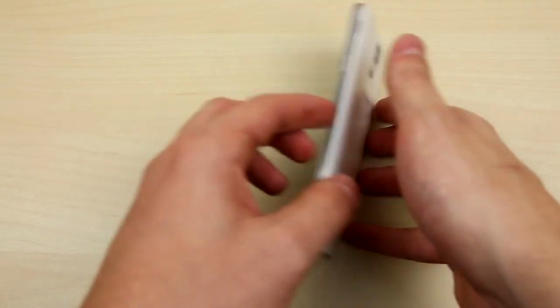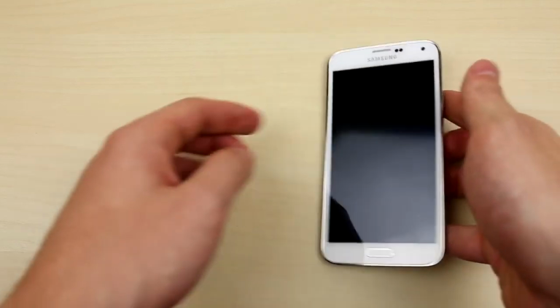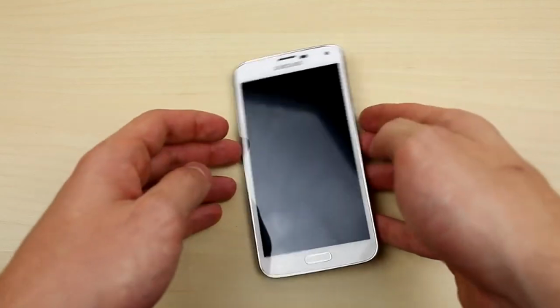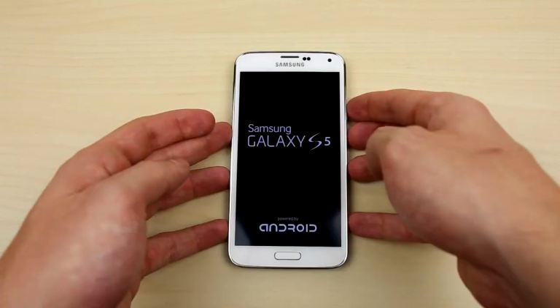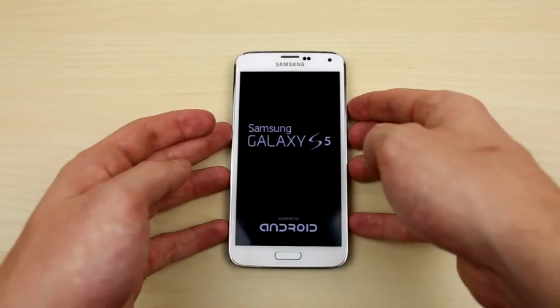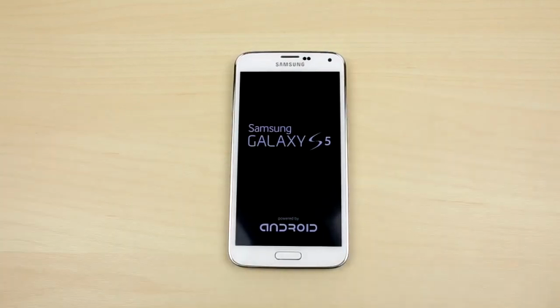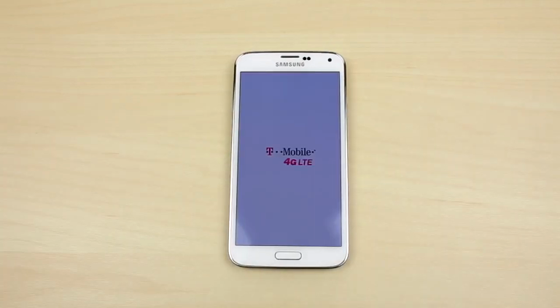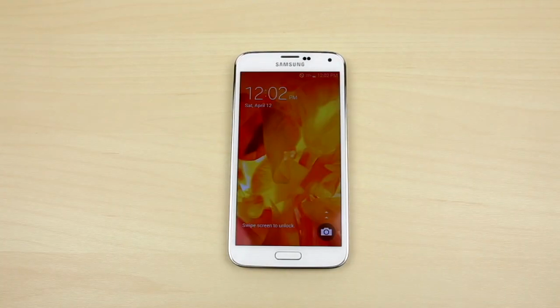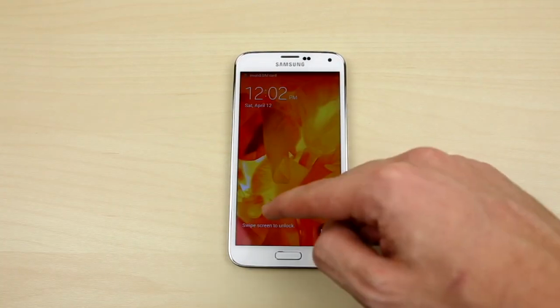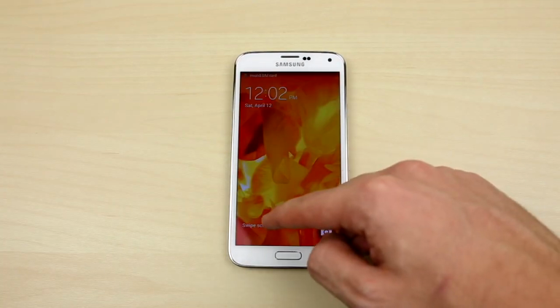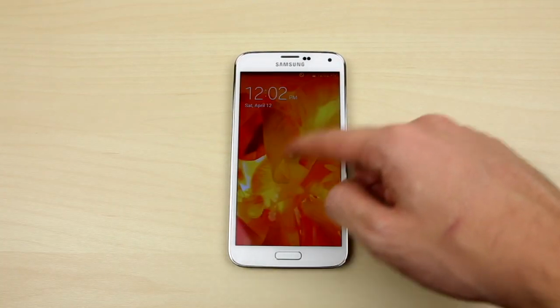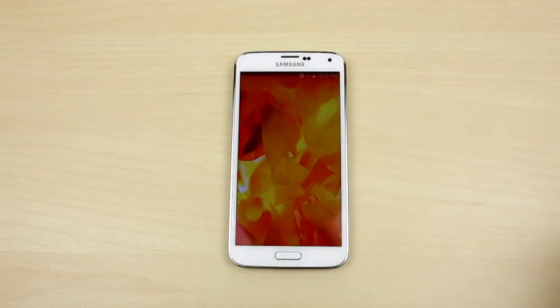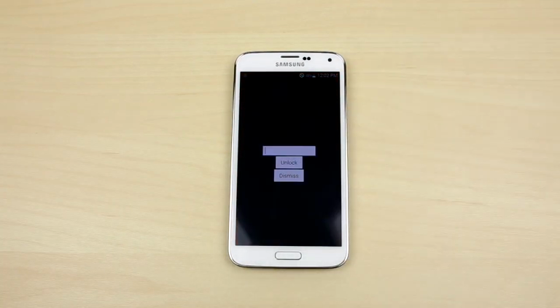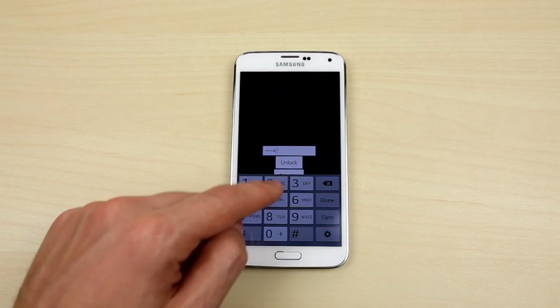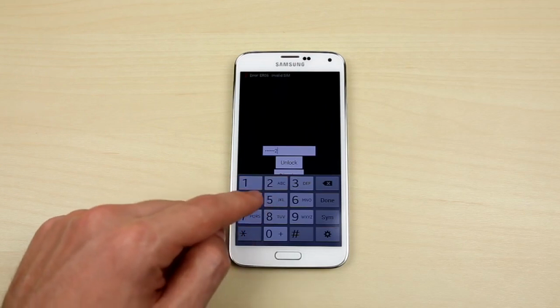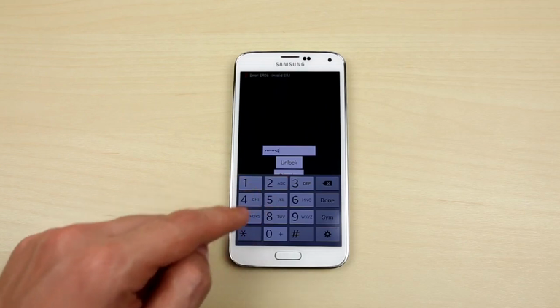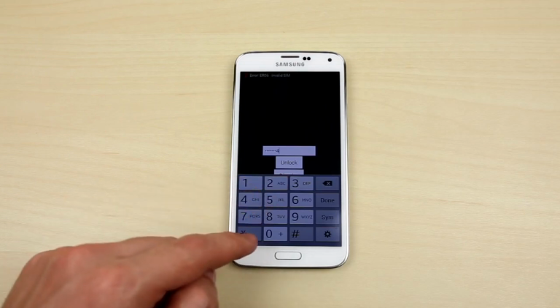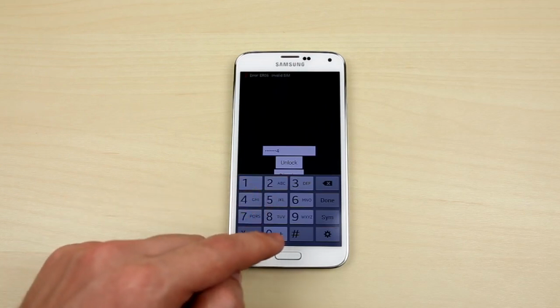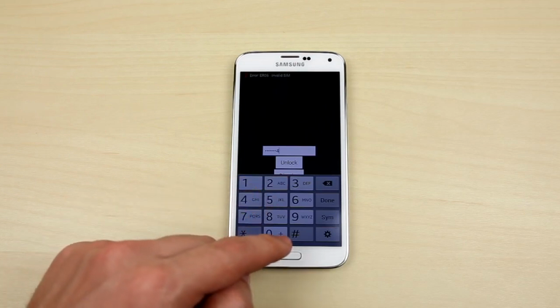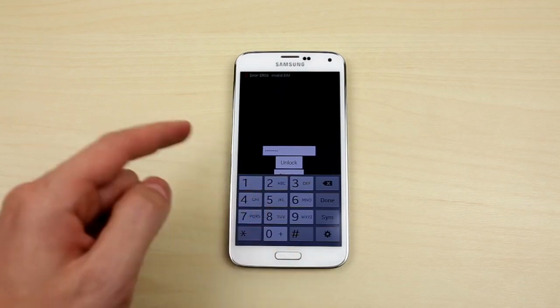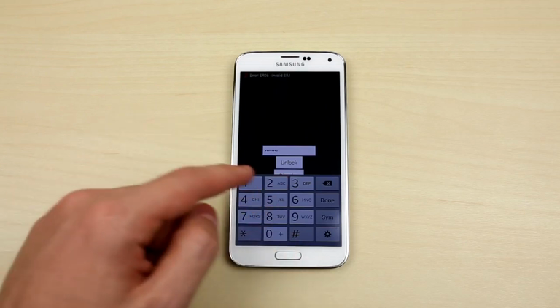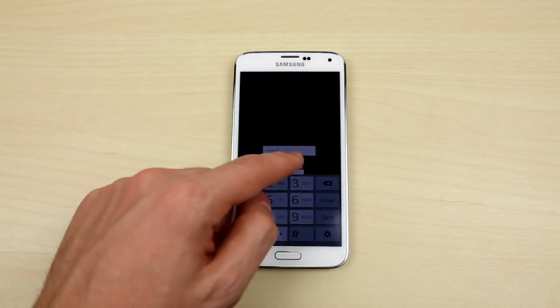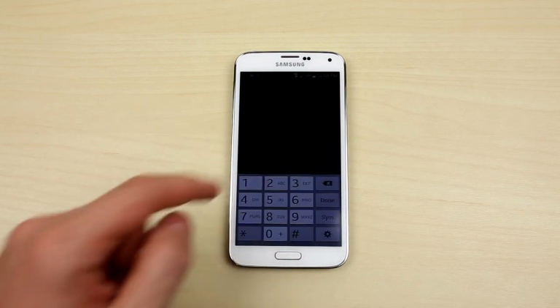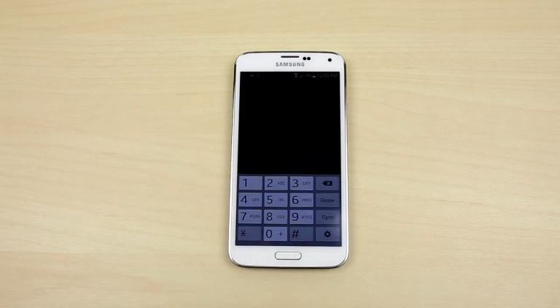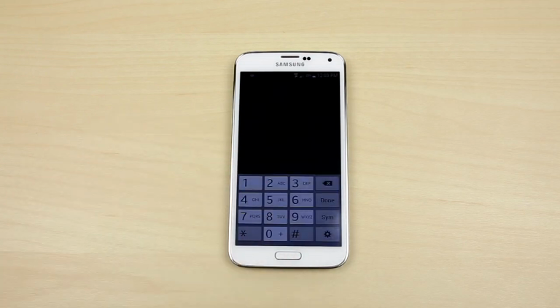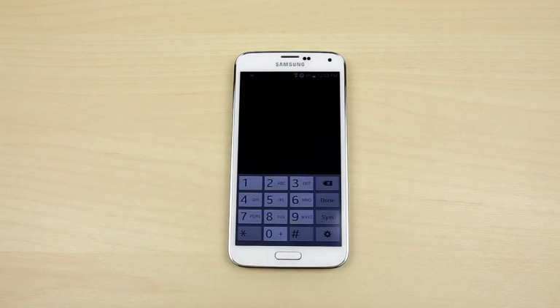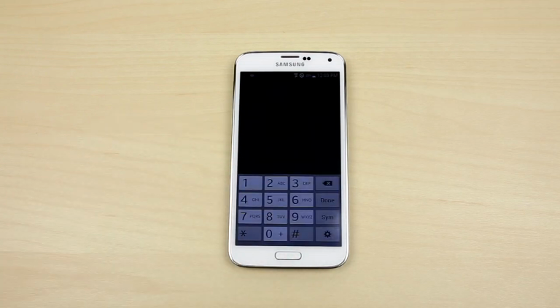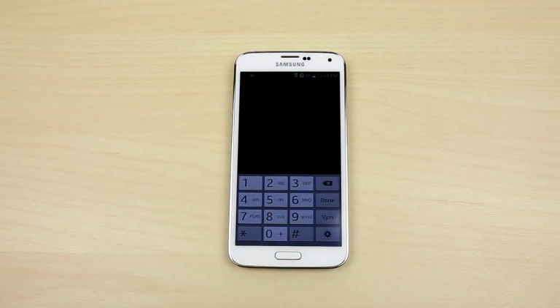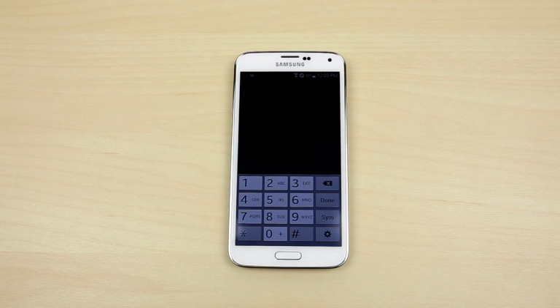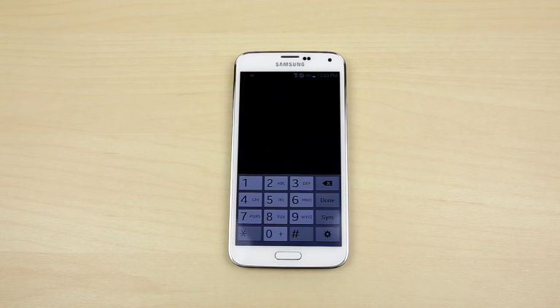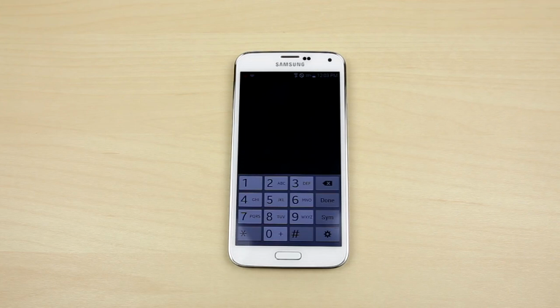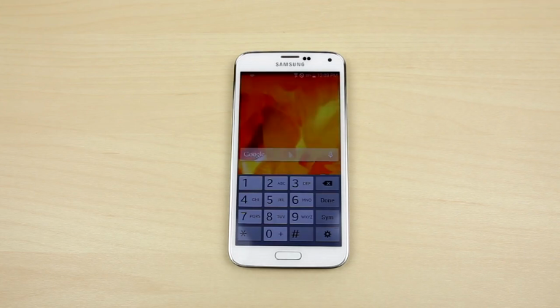Once the phone boots up, it will recognize the unaccepted SIM card and it will ask you to enter in the PIN number. That is where you enter the unlock code that was received via email. Once the phone accepts the unlock, your phone is now unlocked and you can begin using it immediately.